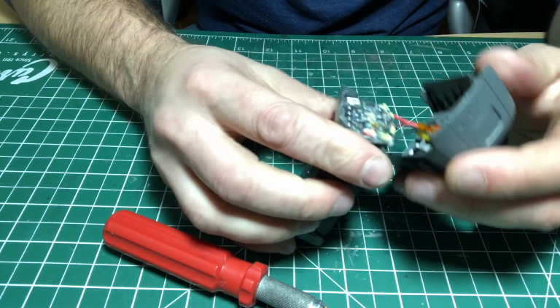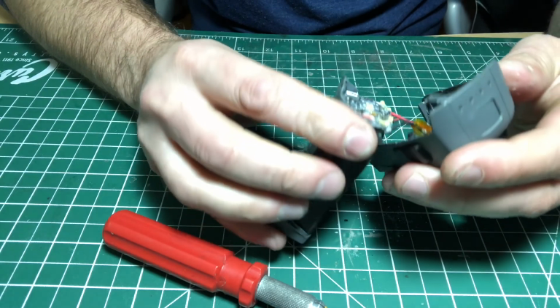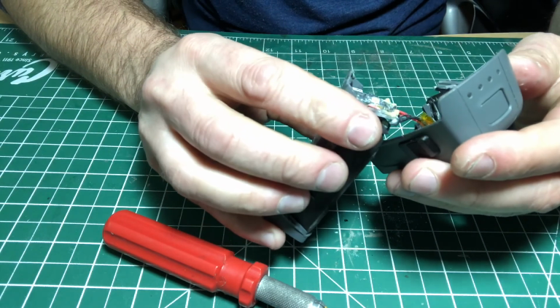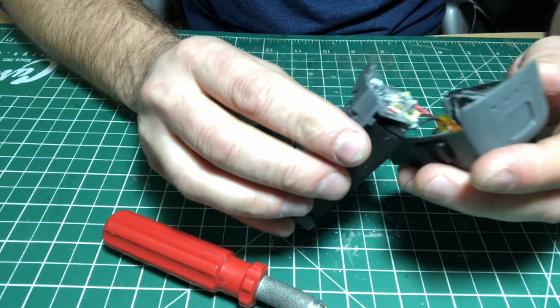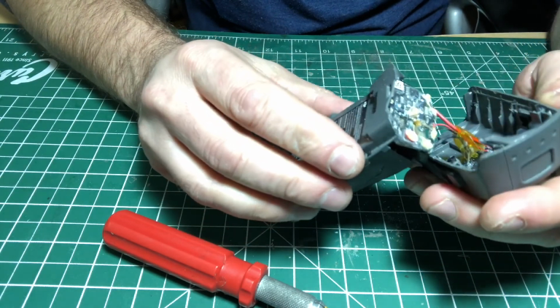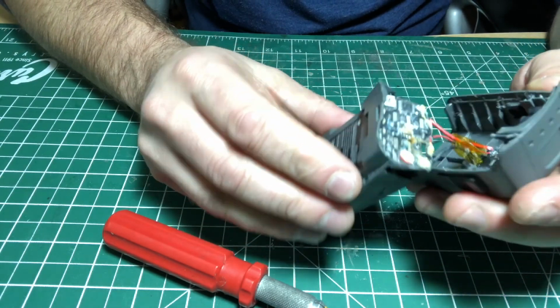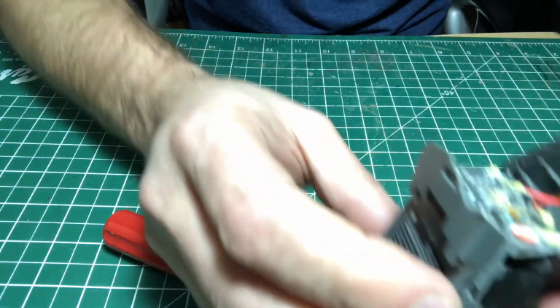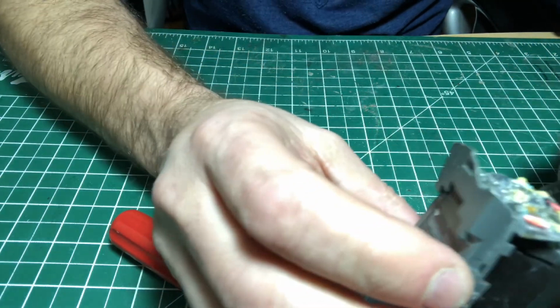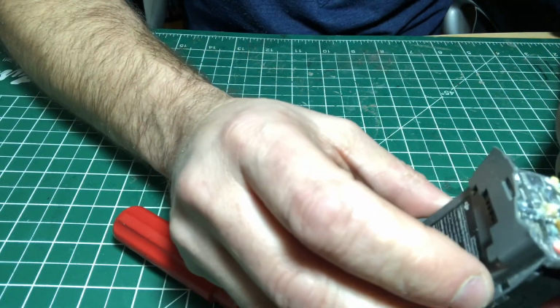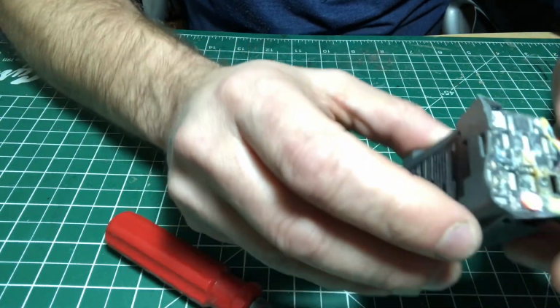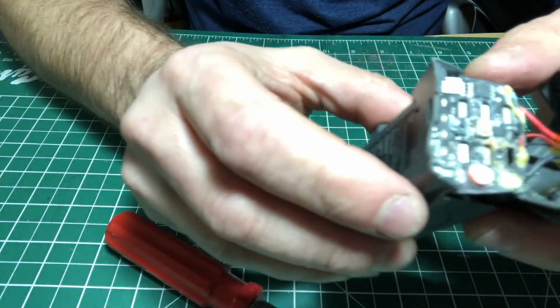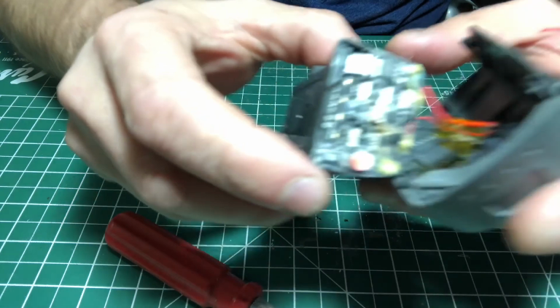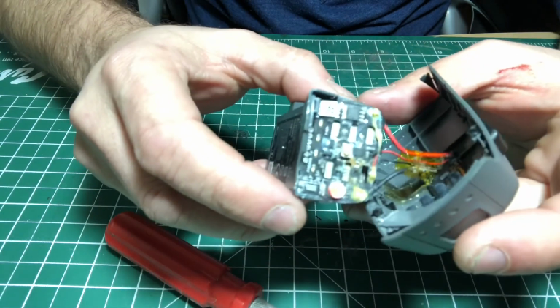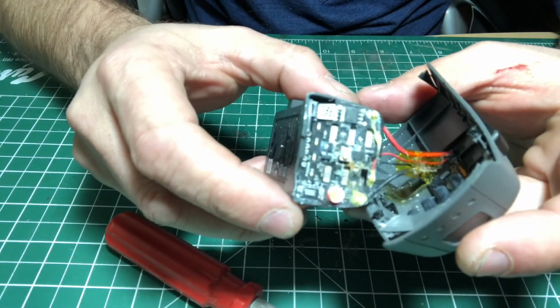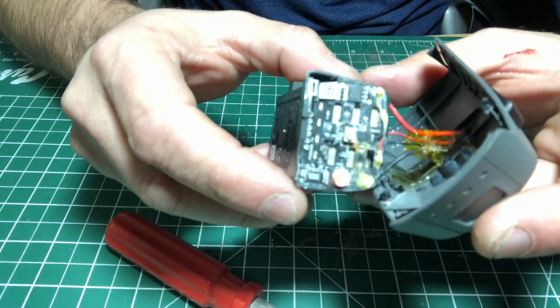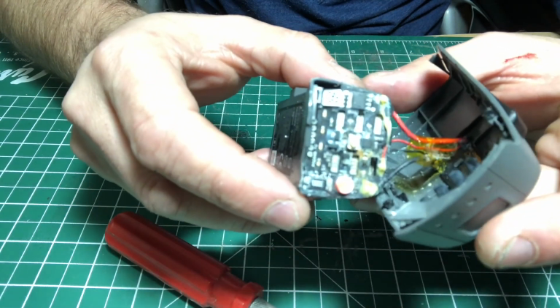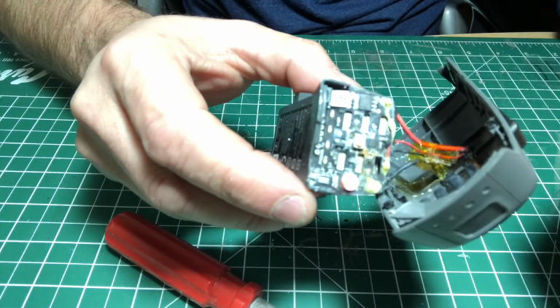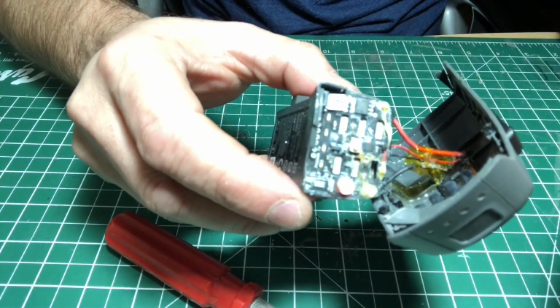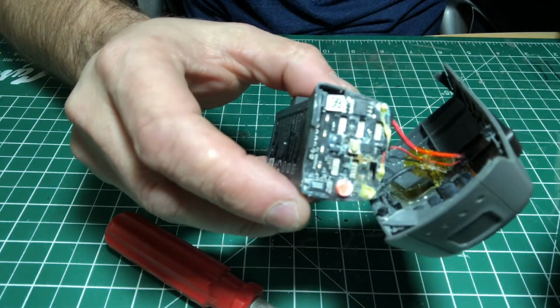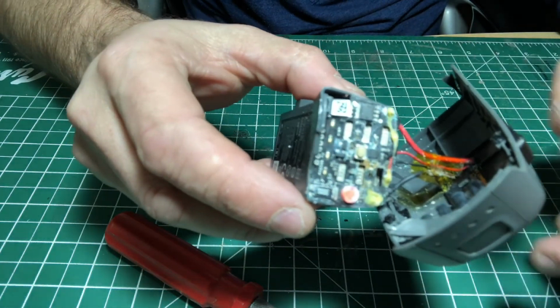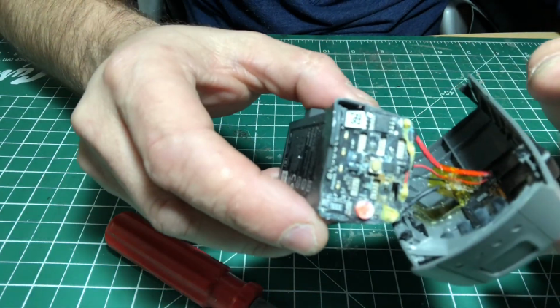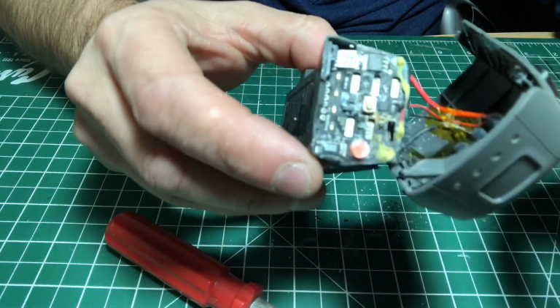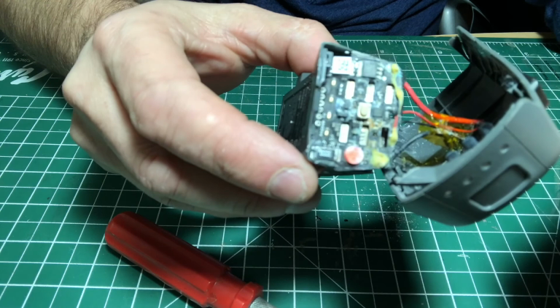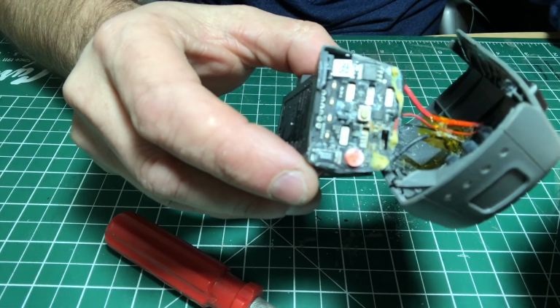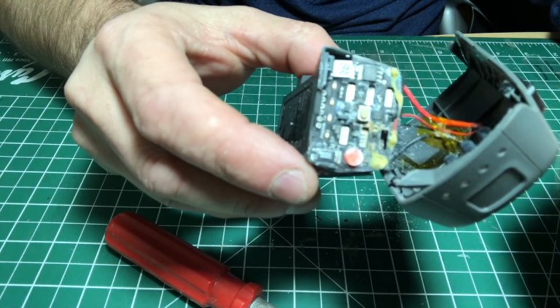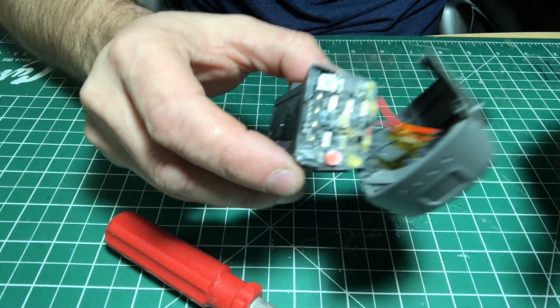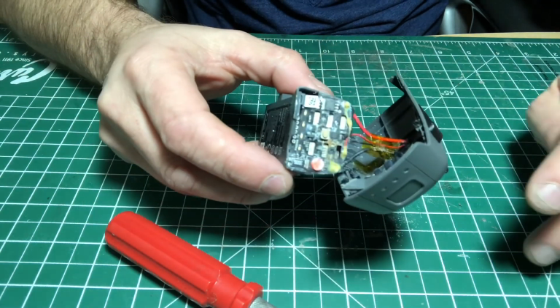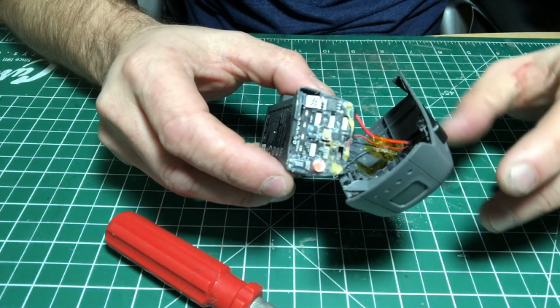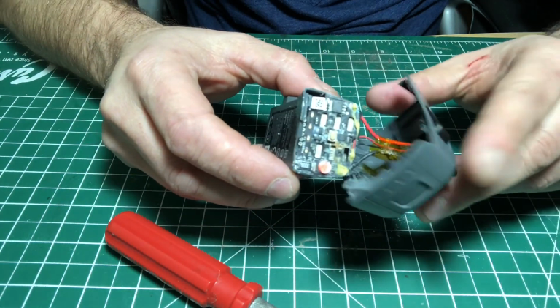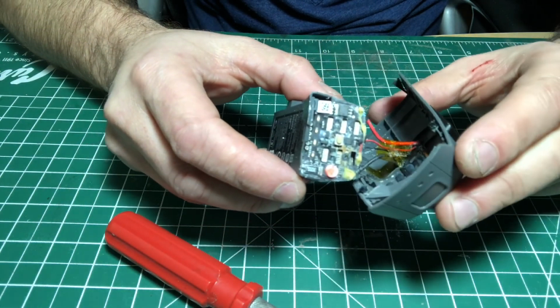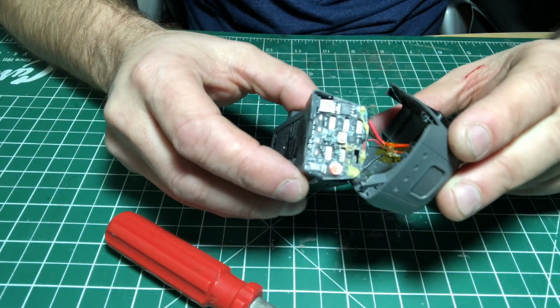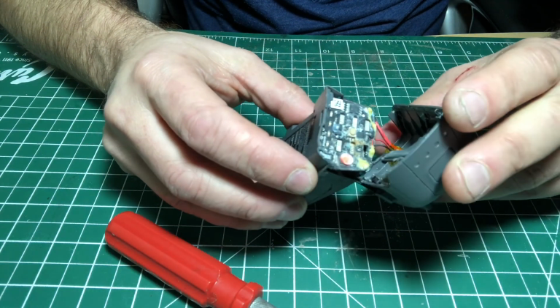There you go folks — that's why they call it an intelligent battery. It has a circuit board inside that tells the Spark when to return home, cell health, and other fun stuff.